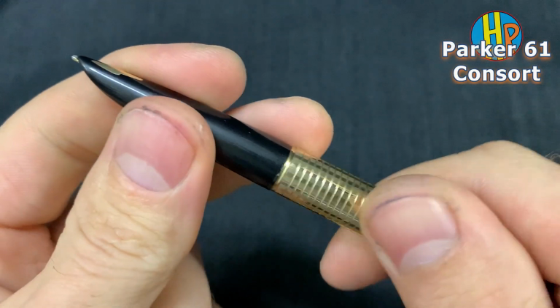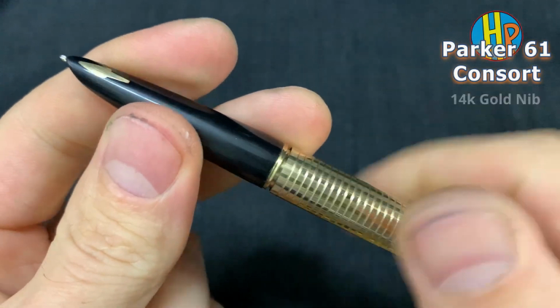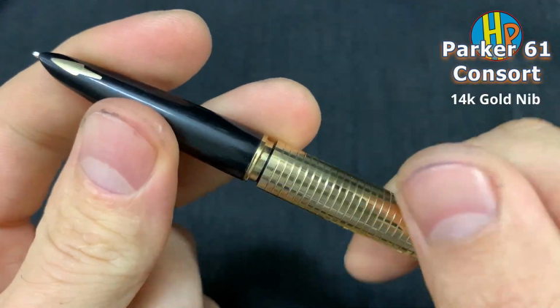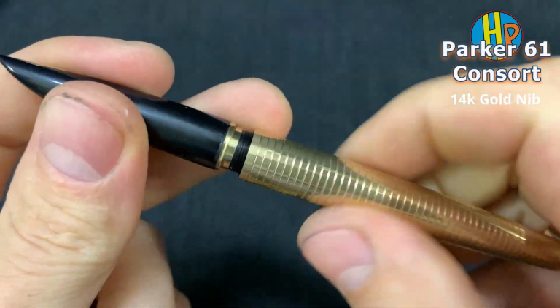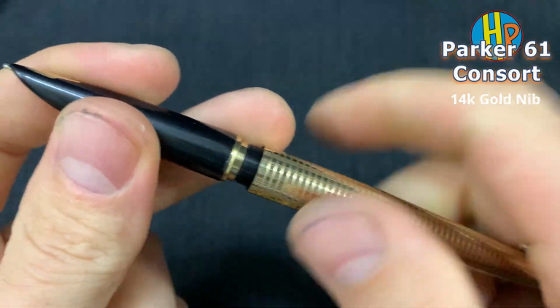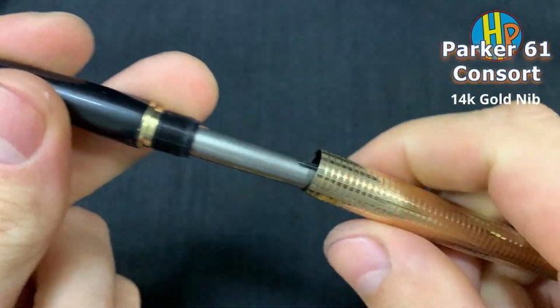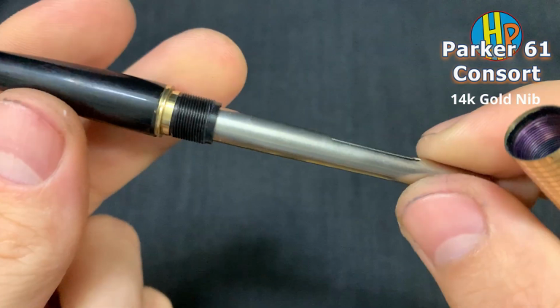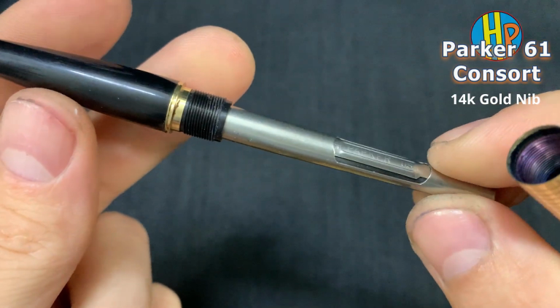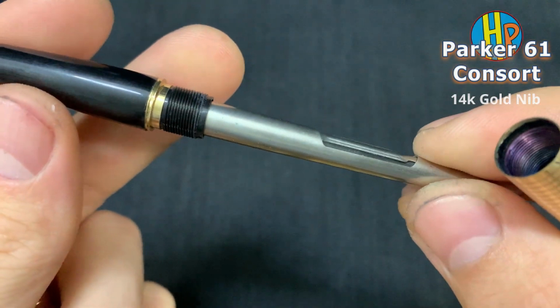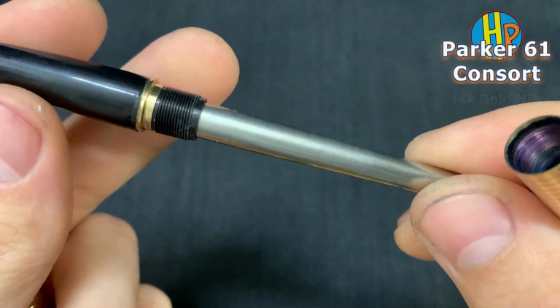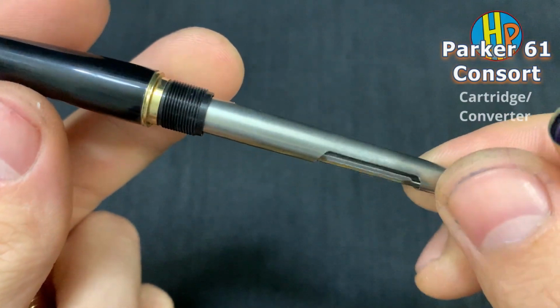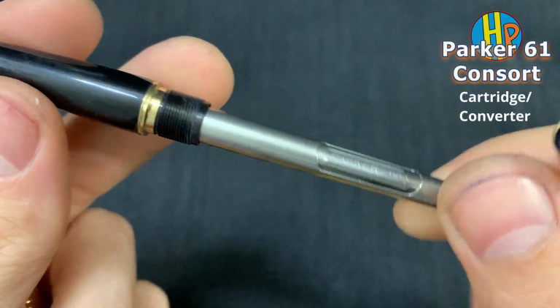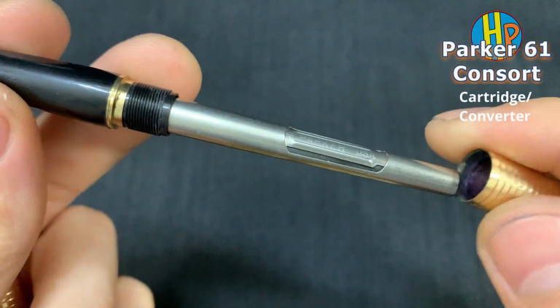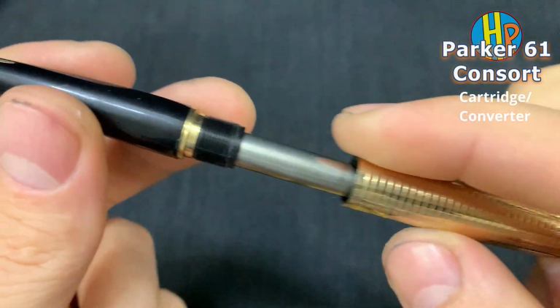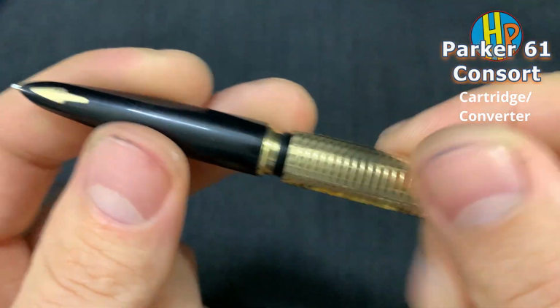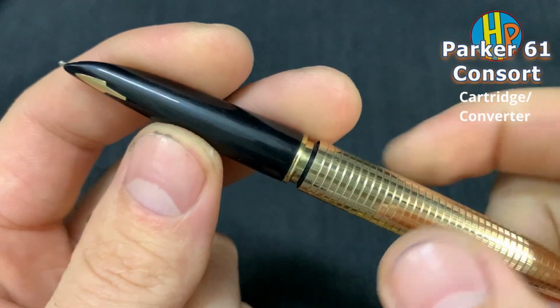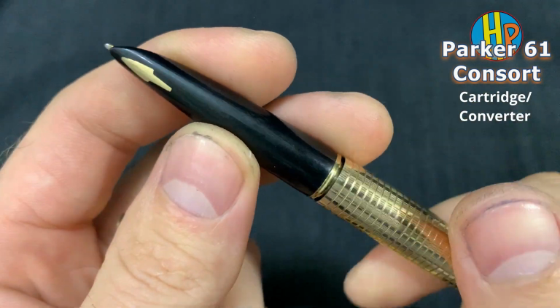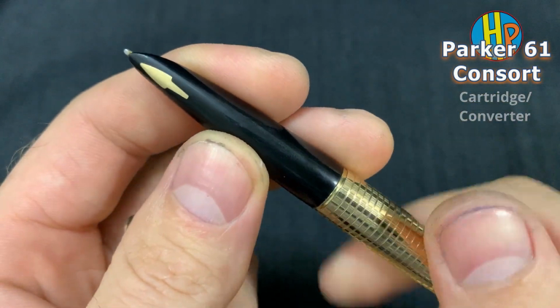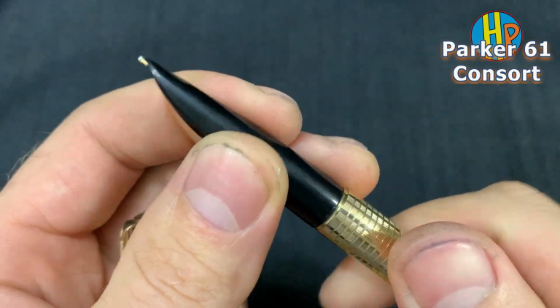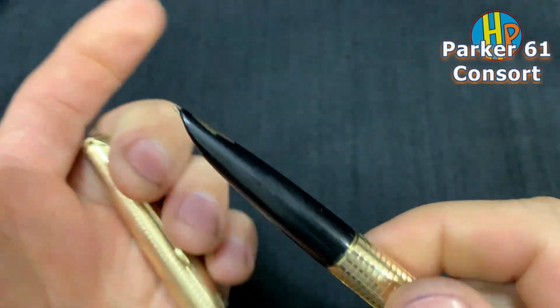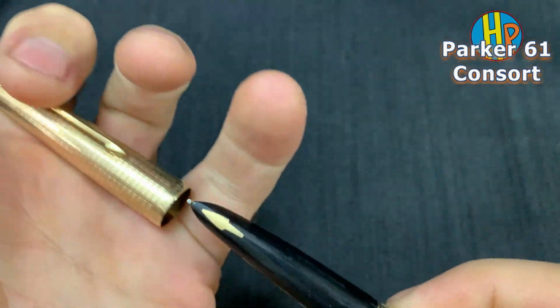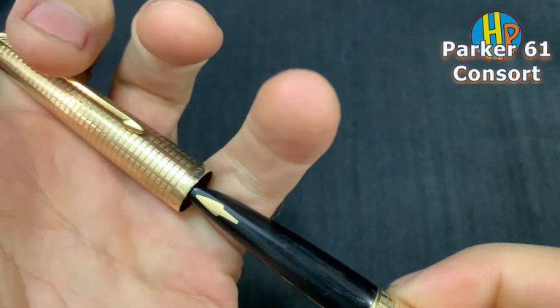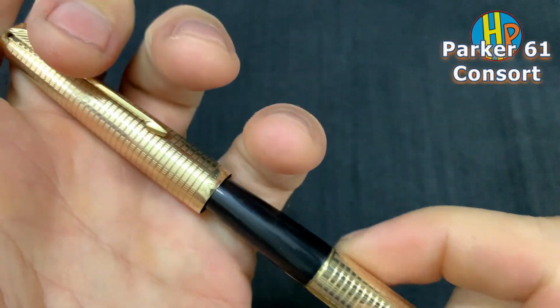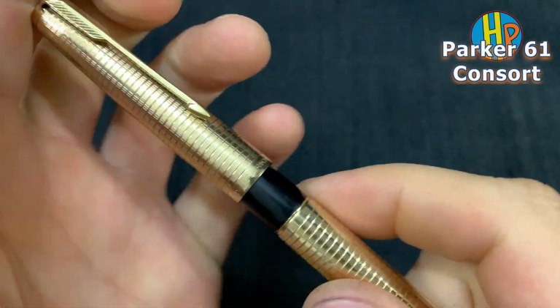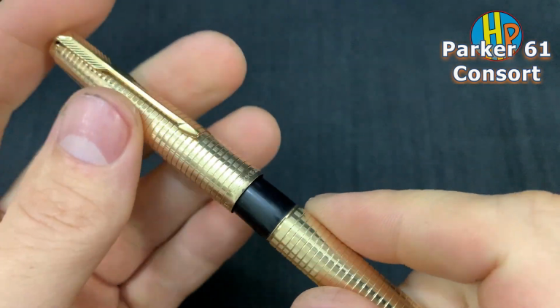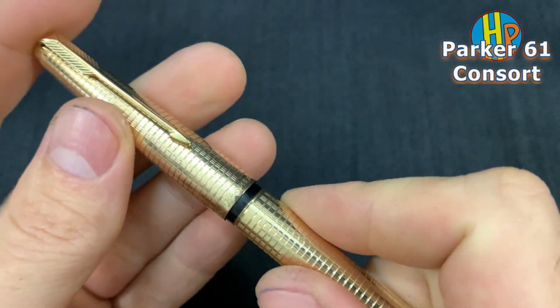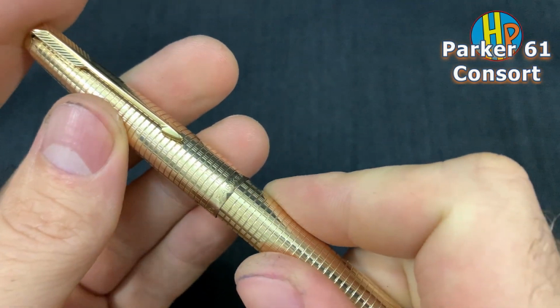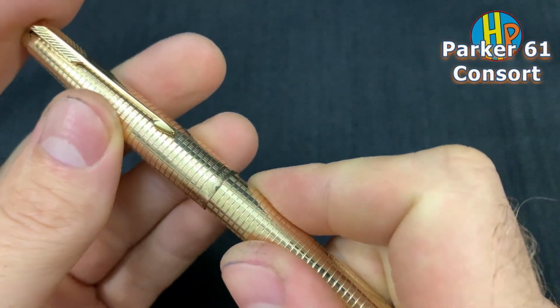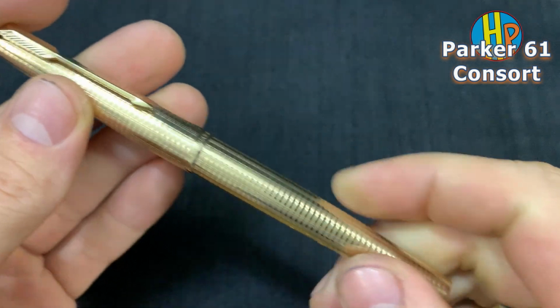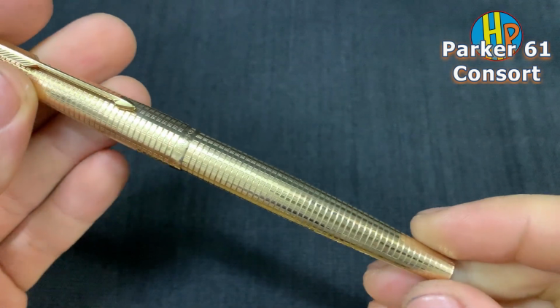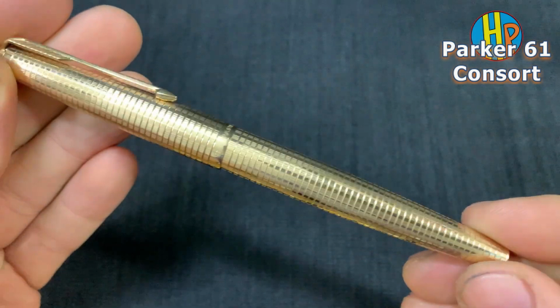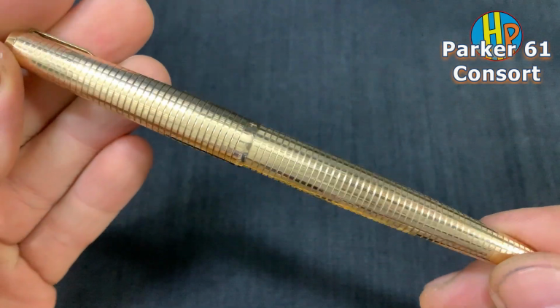14 karat gold nib. This is a cartridge converter.